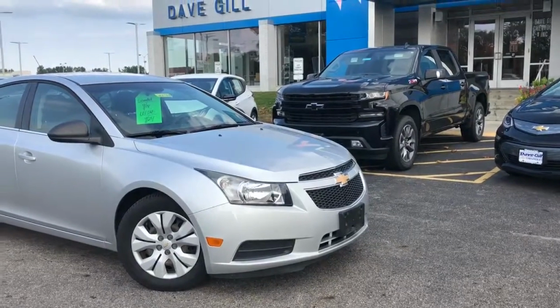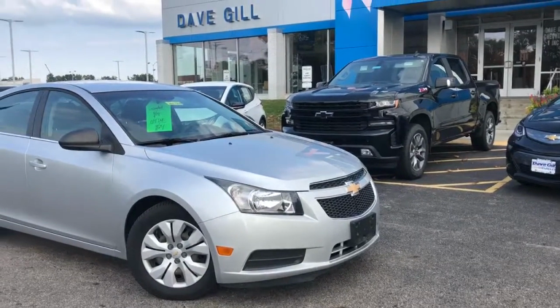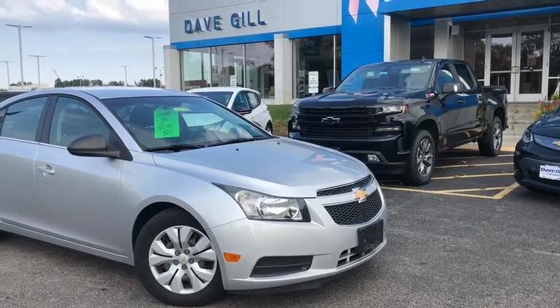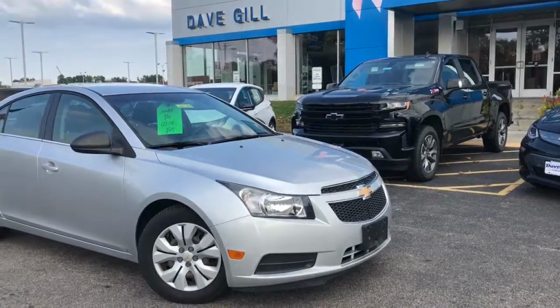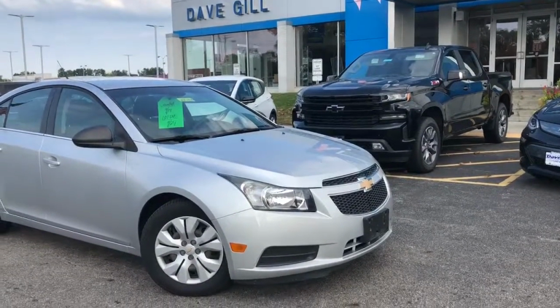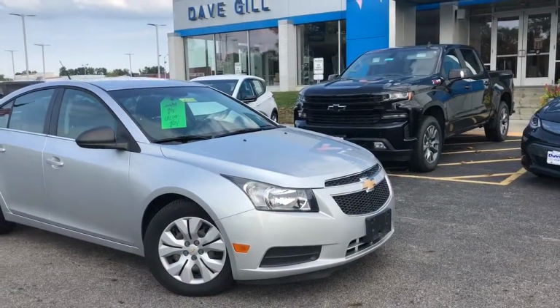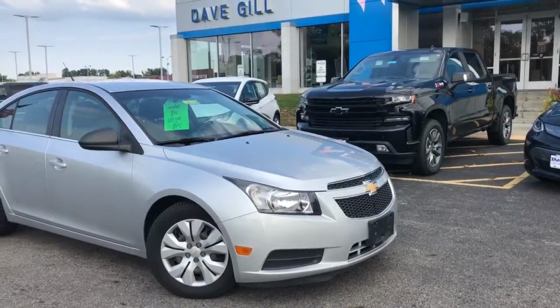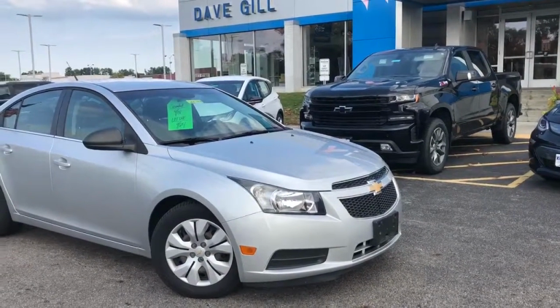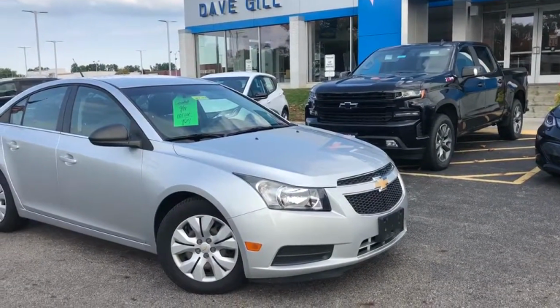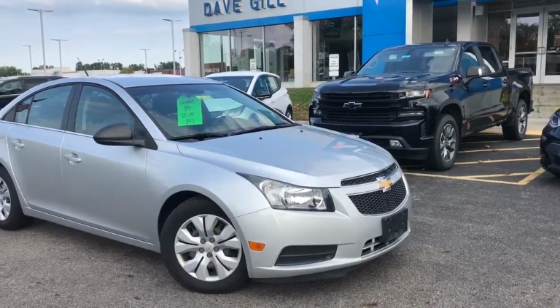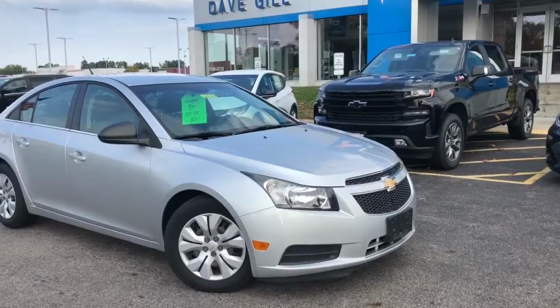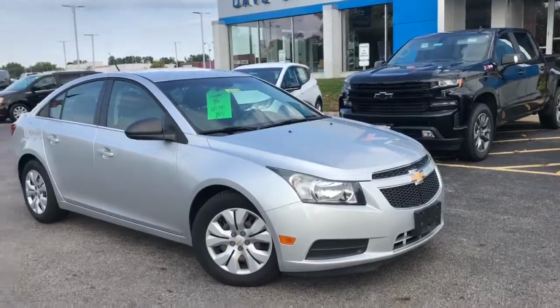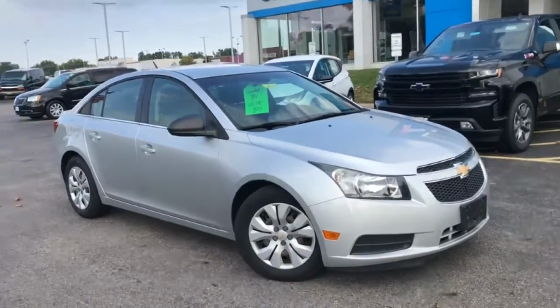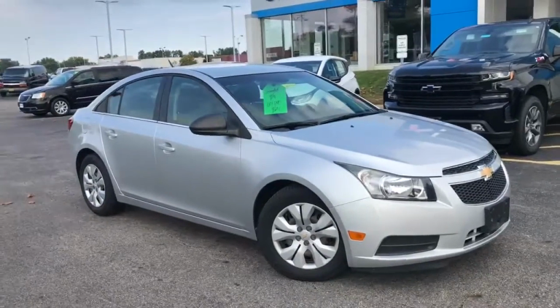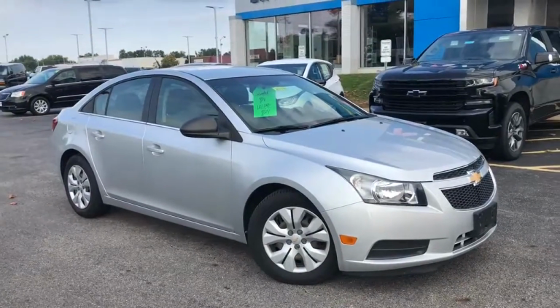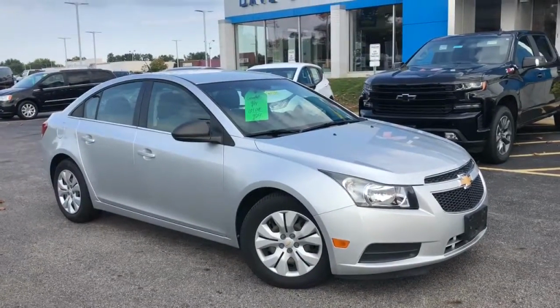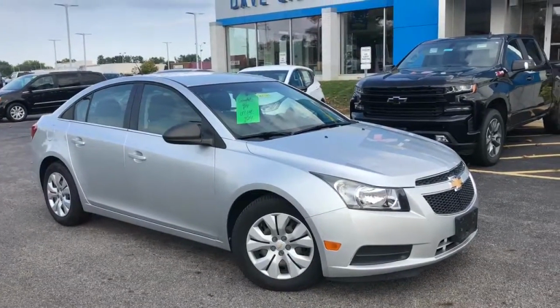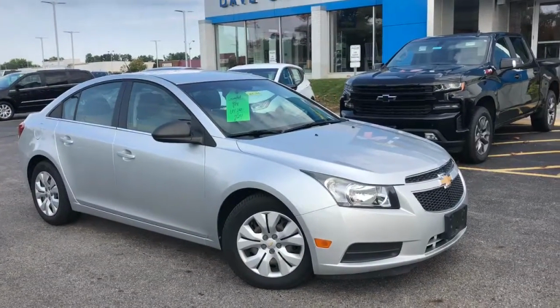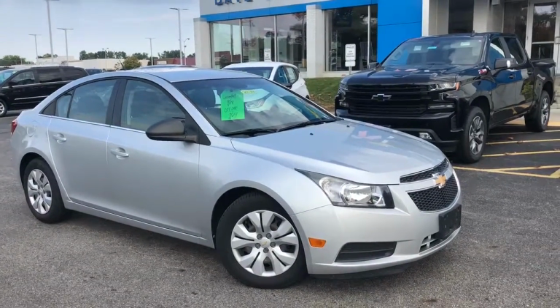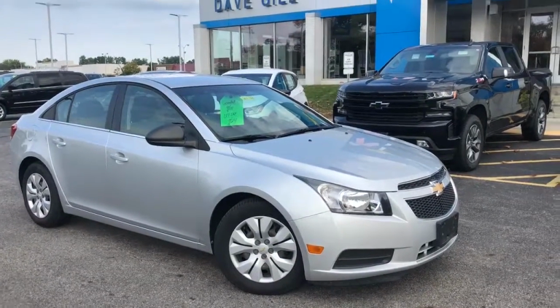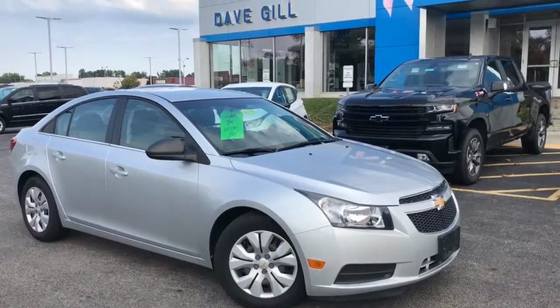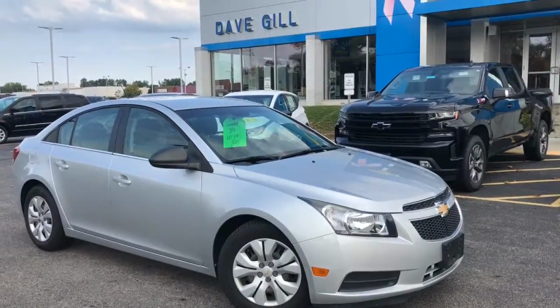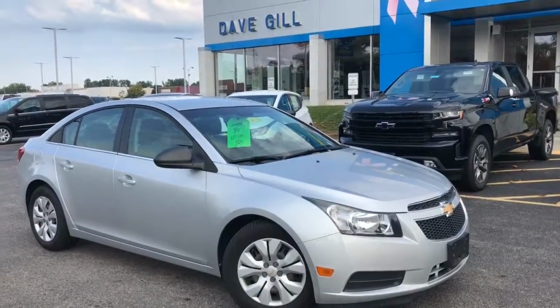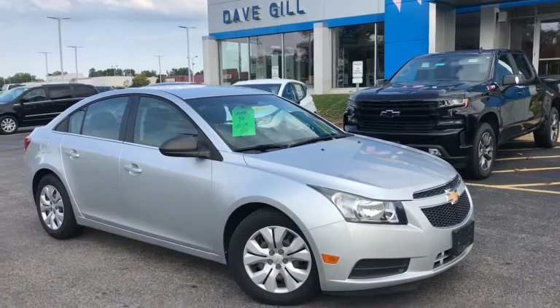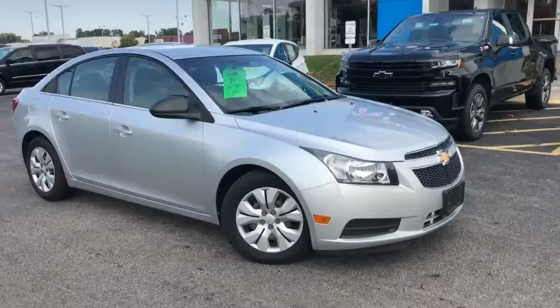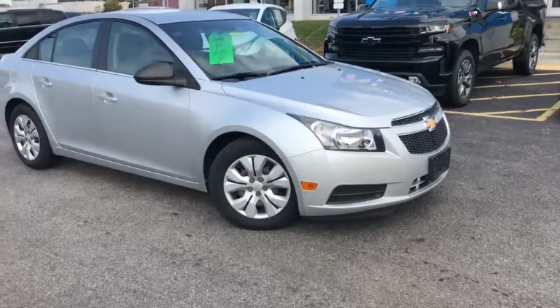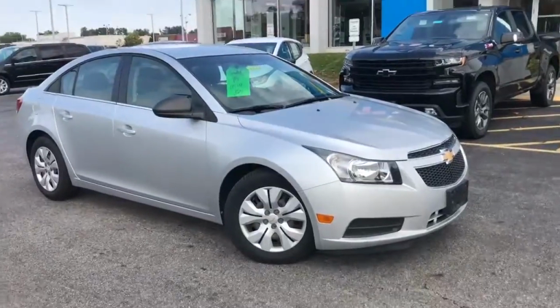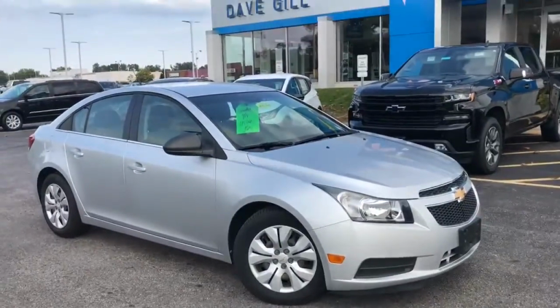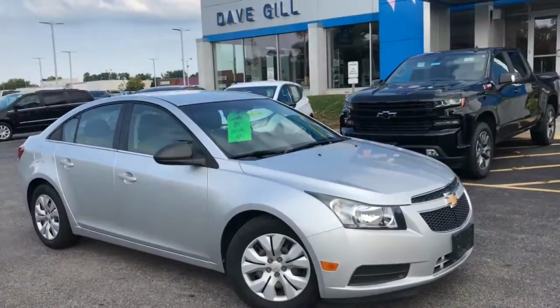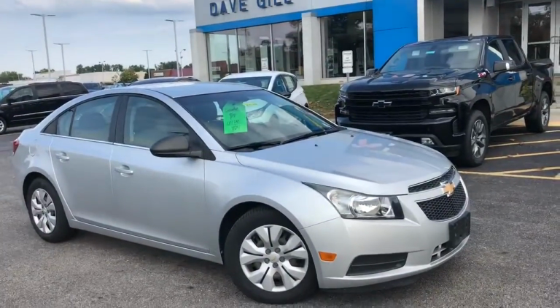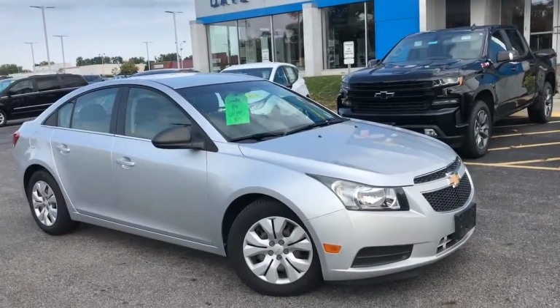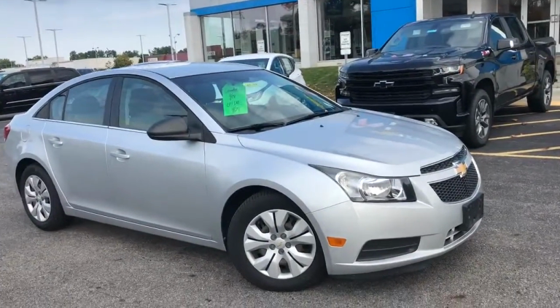Hi Kim, this is Dave Voss, General Manager at Dave Gill Chevrolet. Thanks for contacting us about the 2012 Cruze. I just wanted to send you a quick video about it, because you asked for any additional information we can provide.